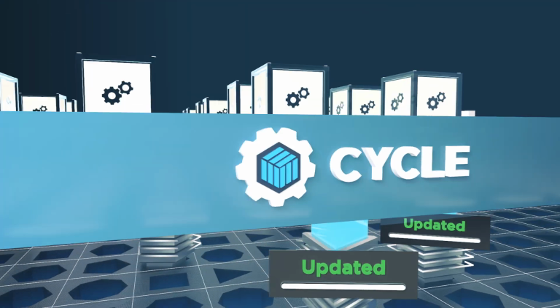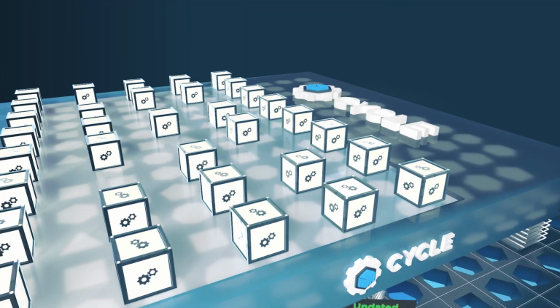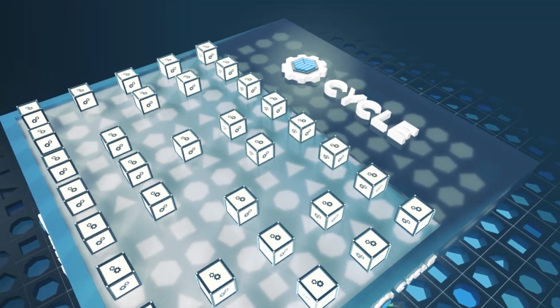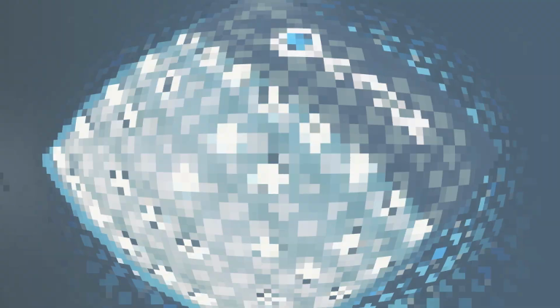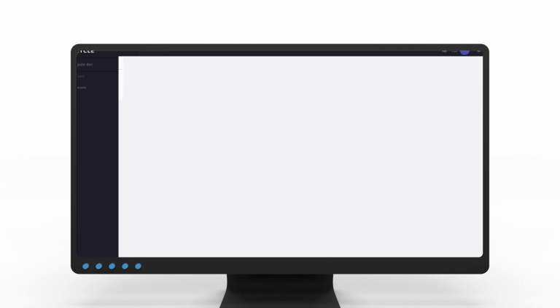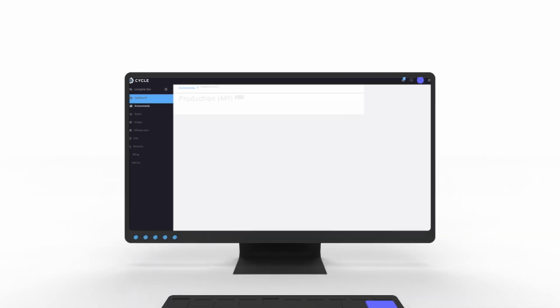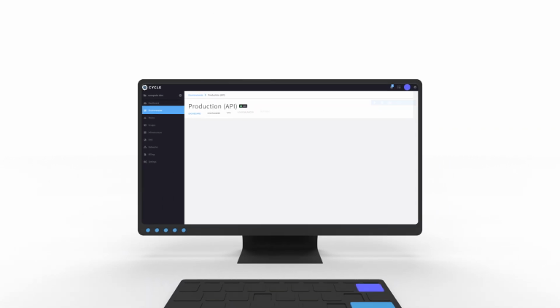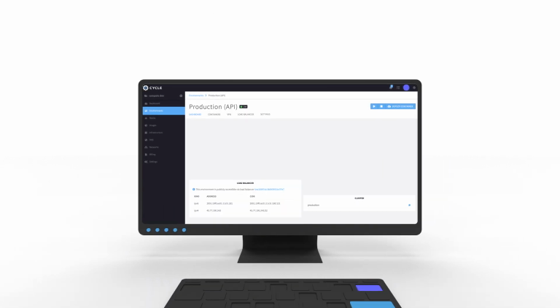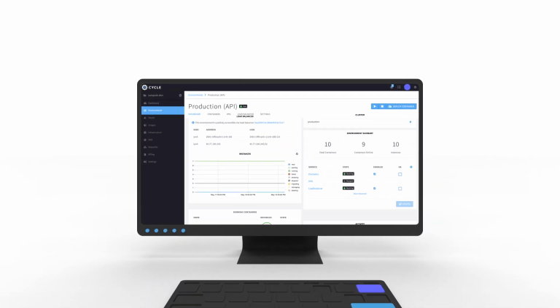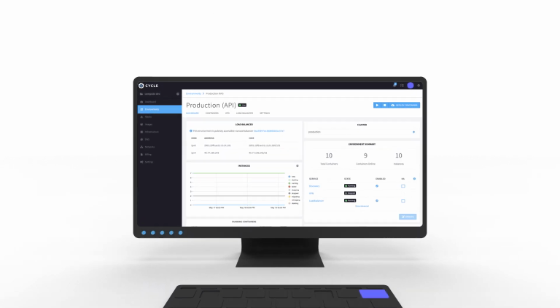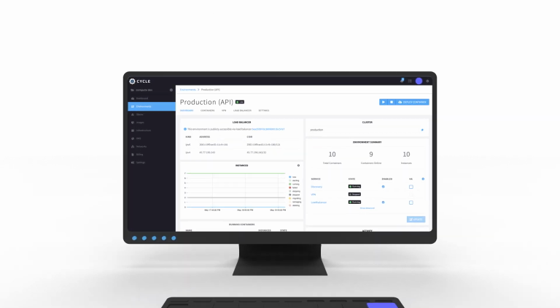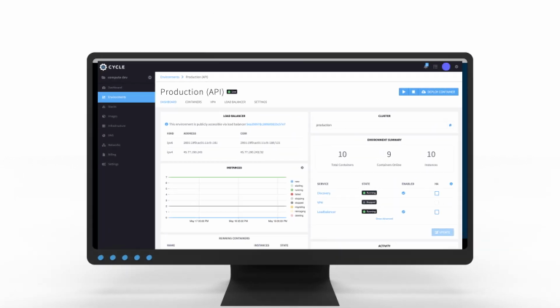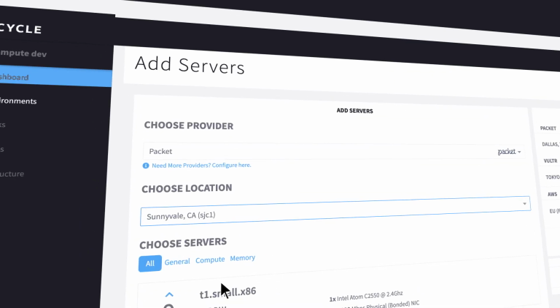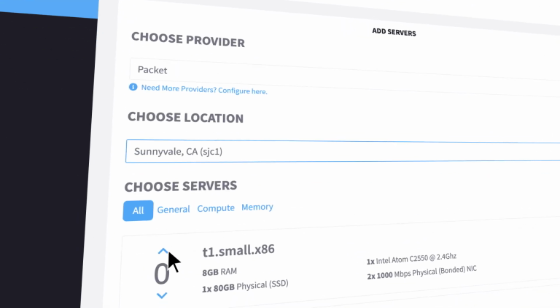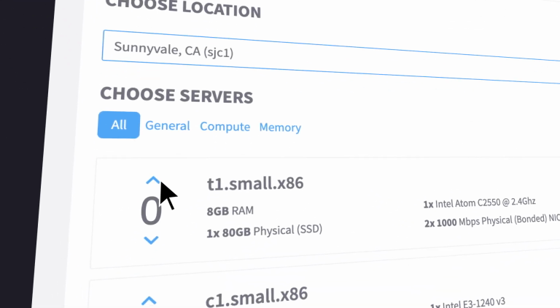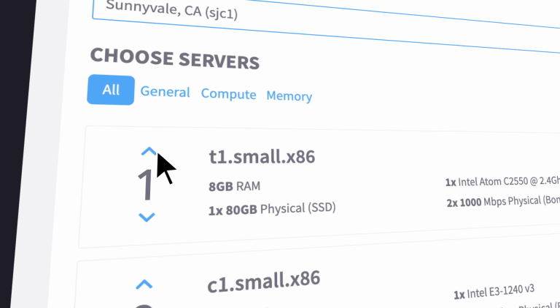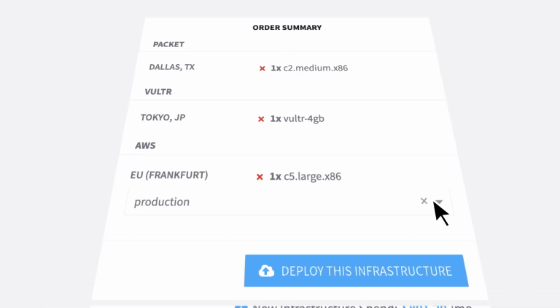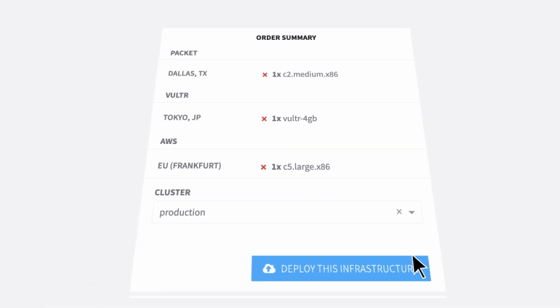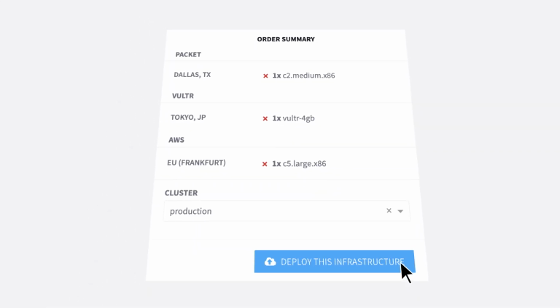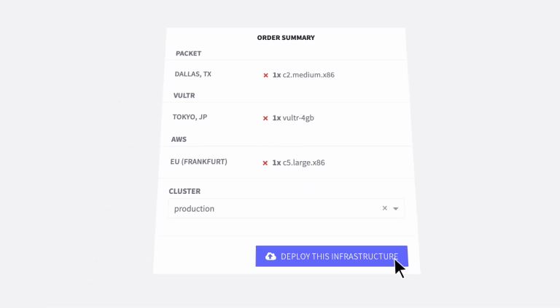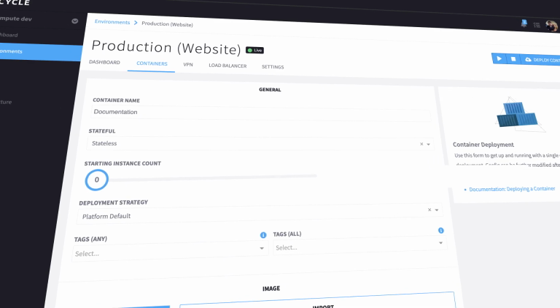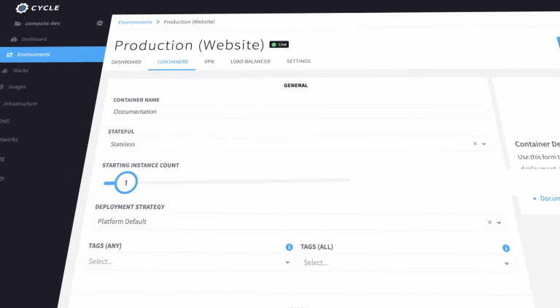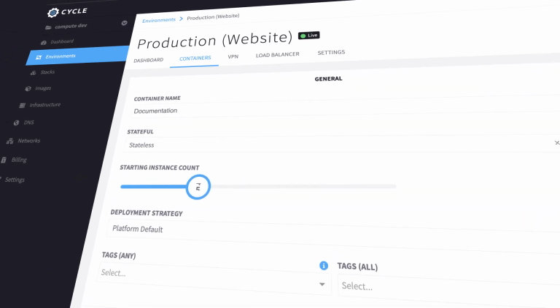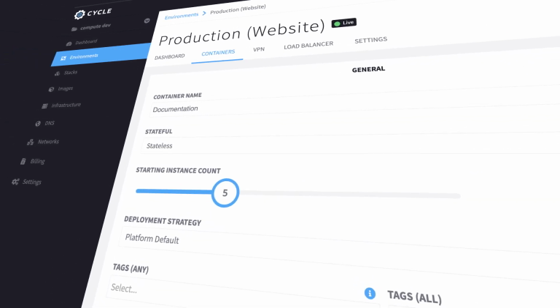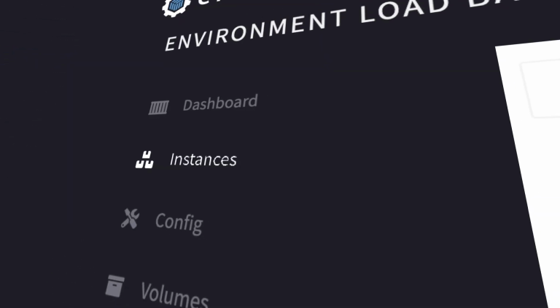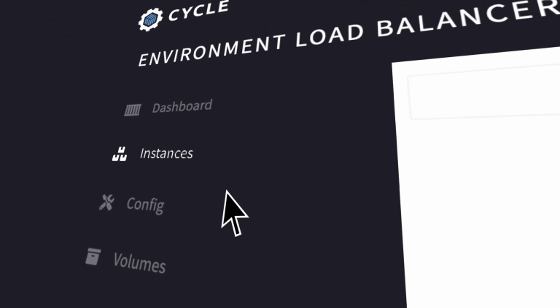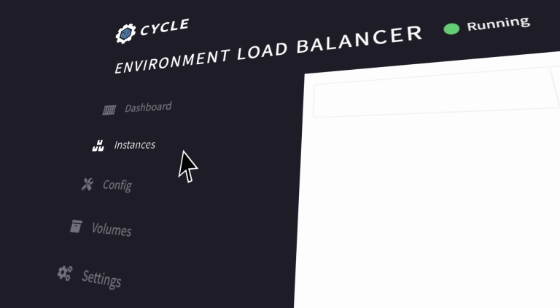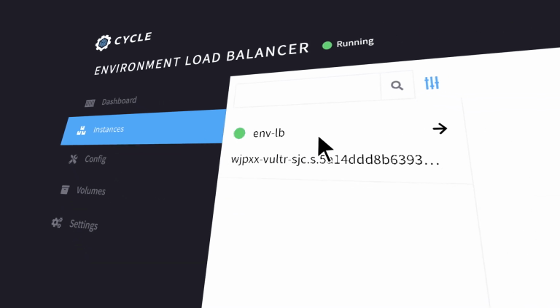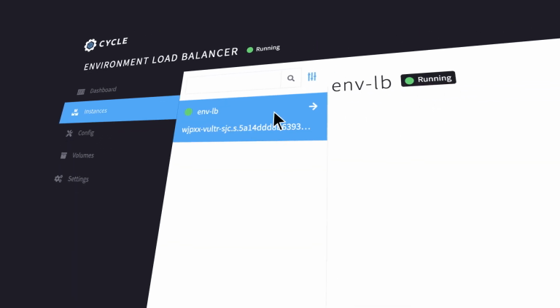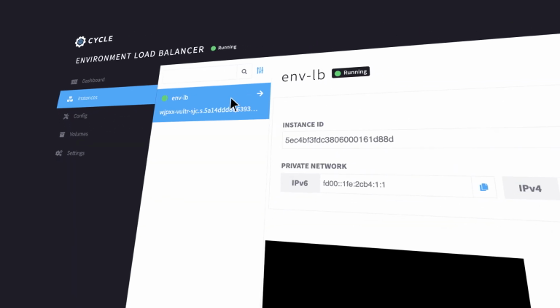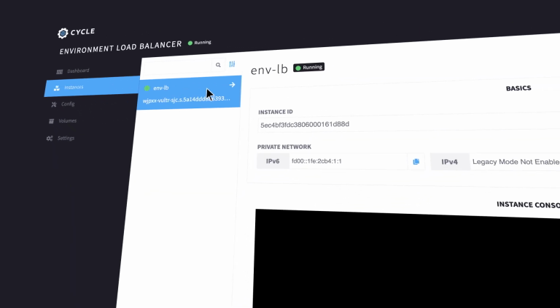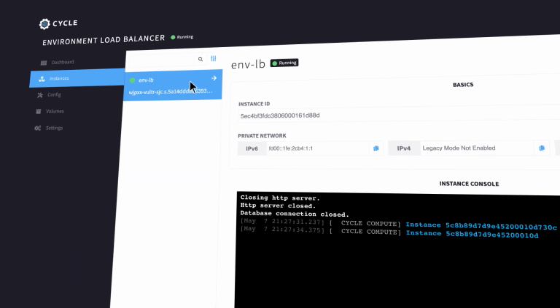From the start, Cycle has been developed with a focus on simplicity without compromise. Easily deploy additional servers, create private networks and environments, and monitor your servers and containers across multiple providers.